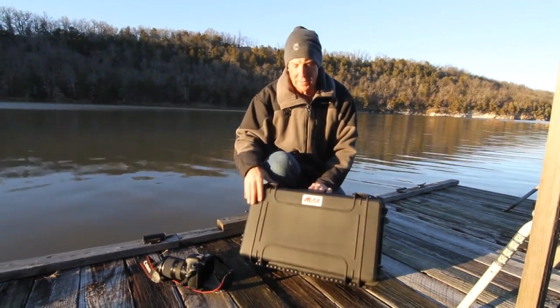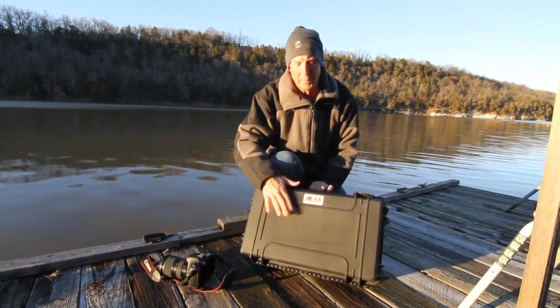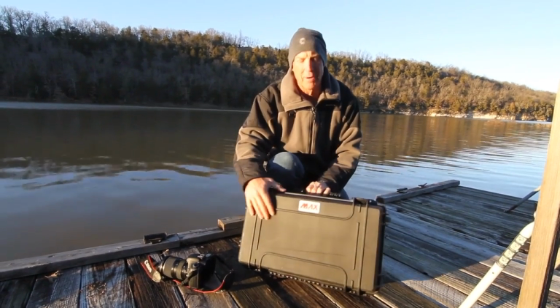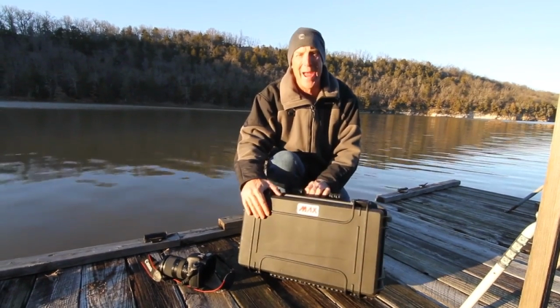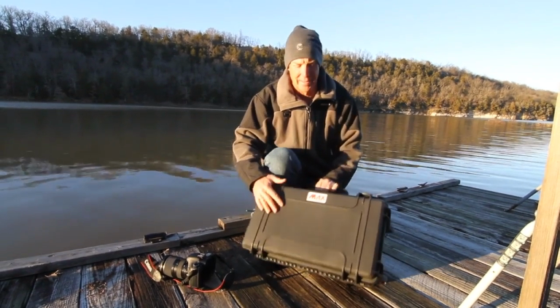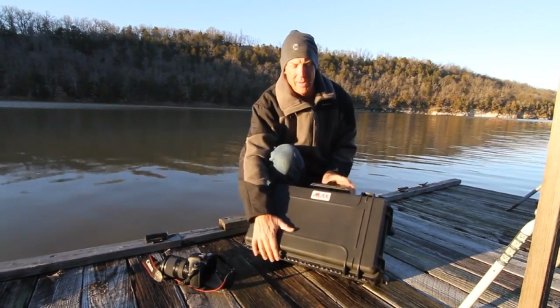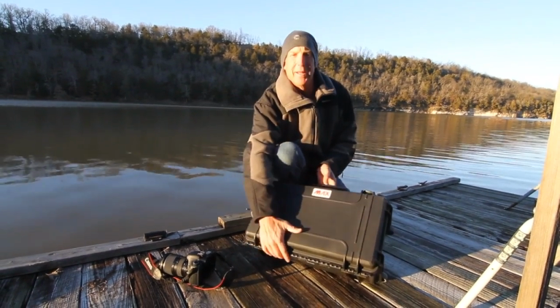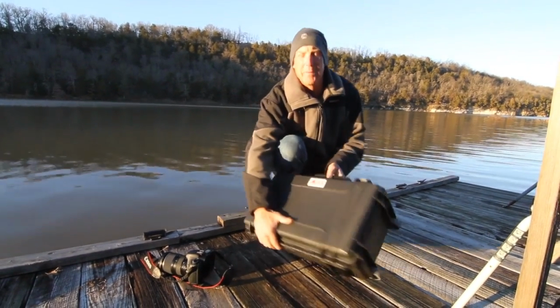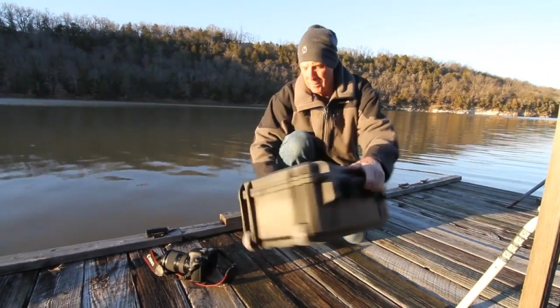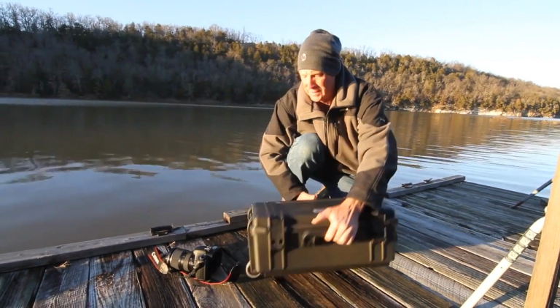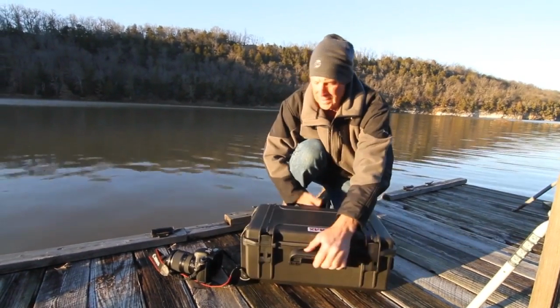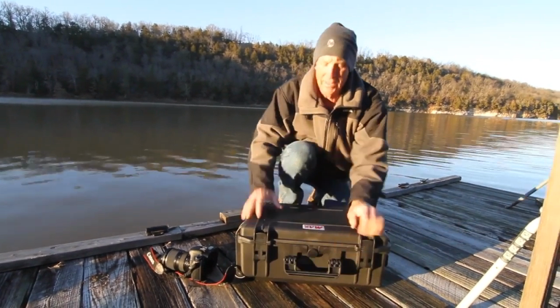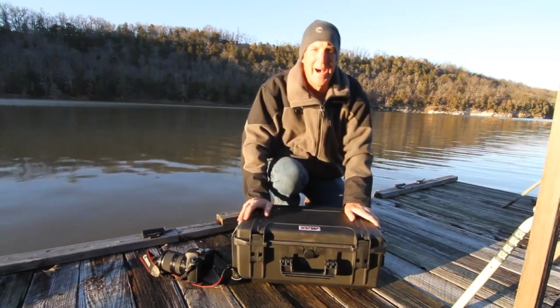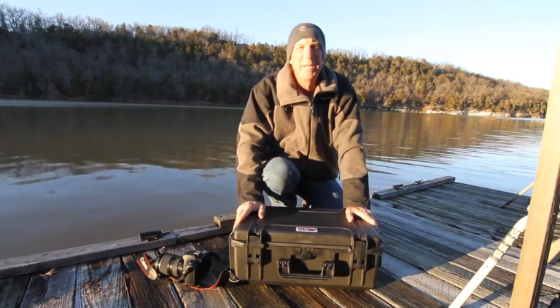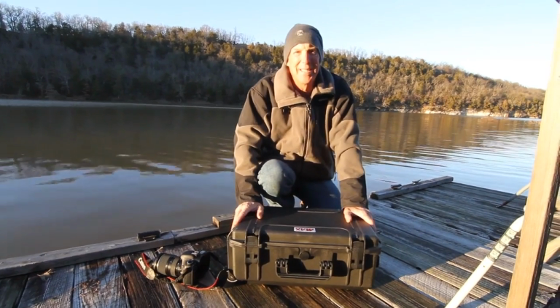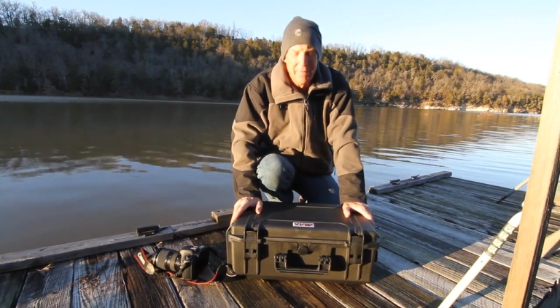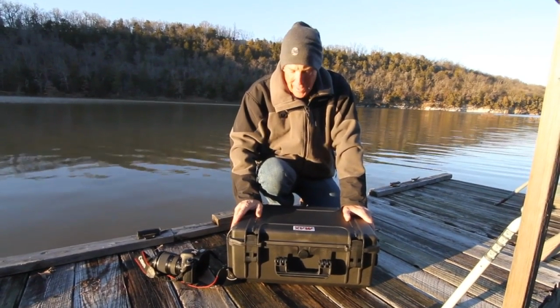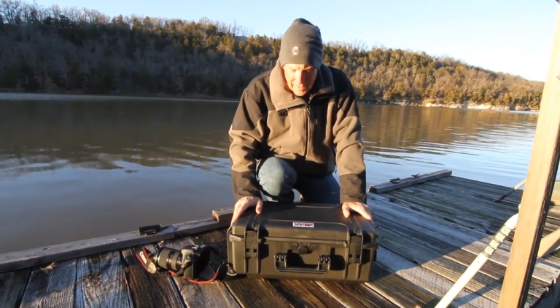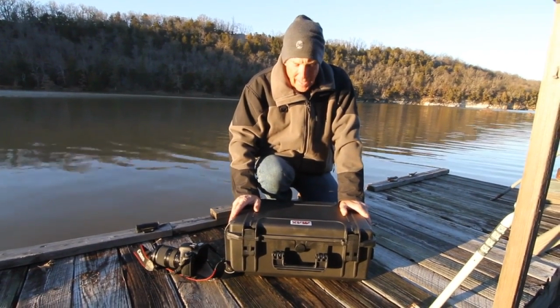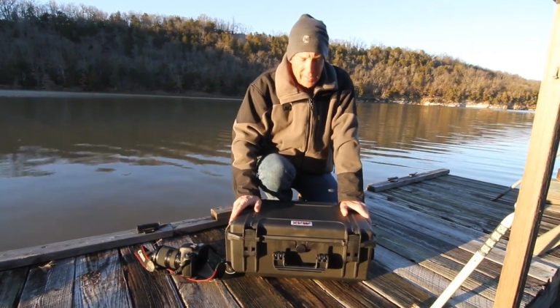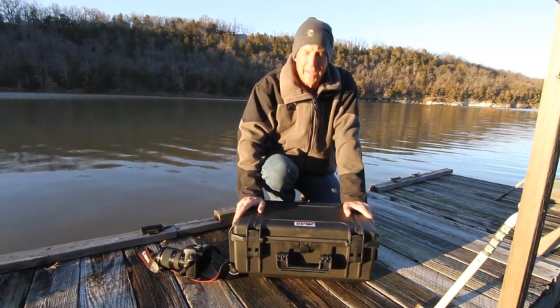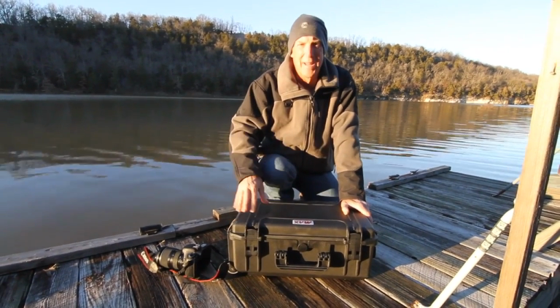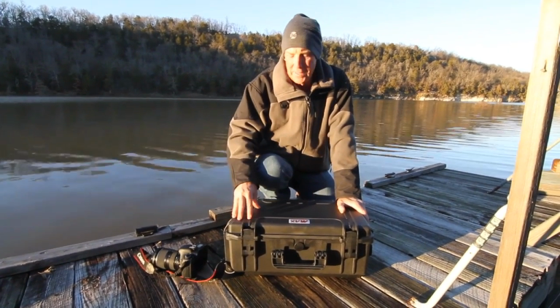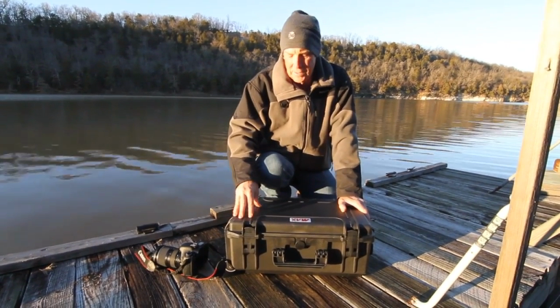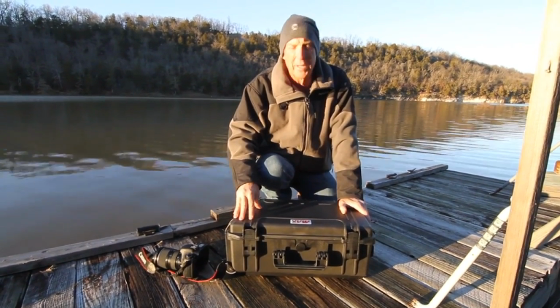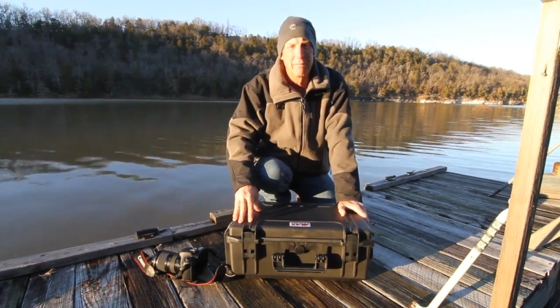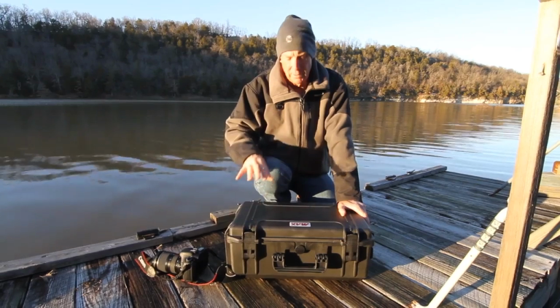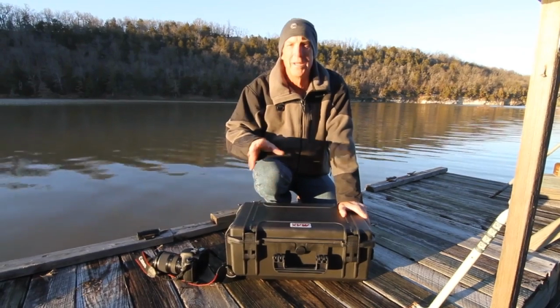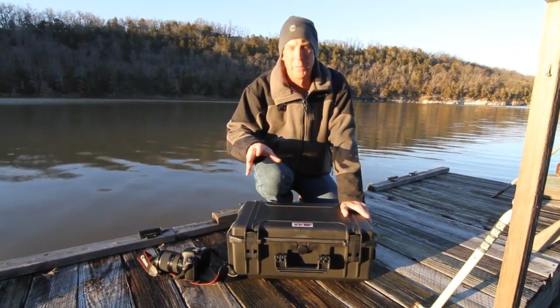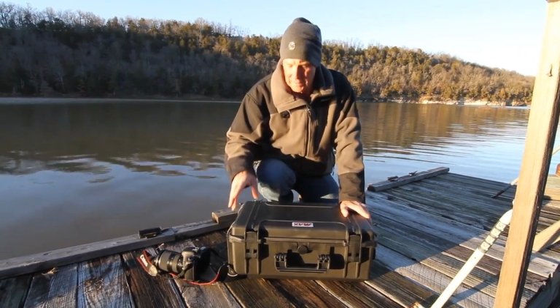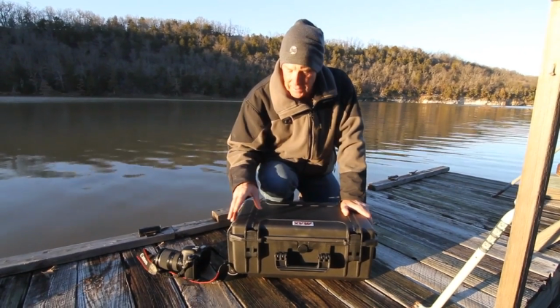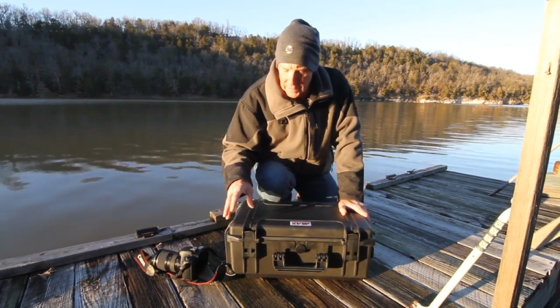This is the Panero Max. I love the Panero Max. It's IP67 rated and it has a lot of features that you need when you're out there in the elements.